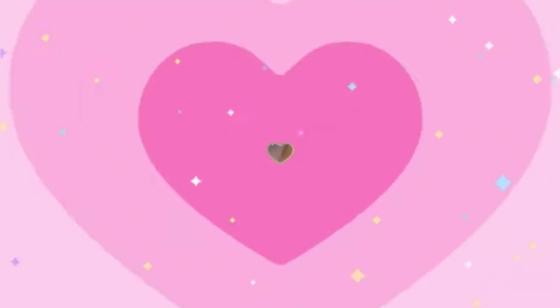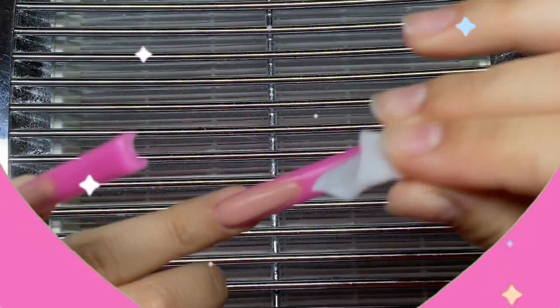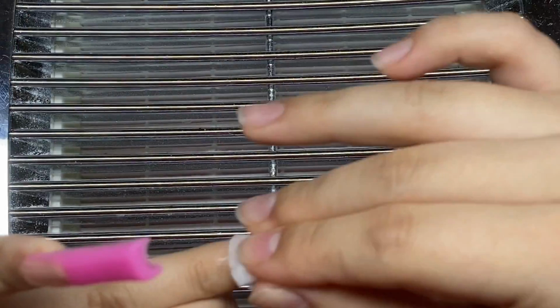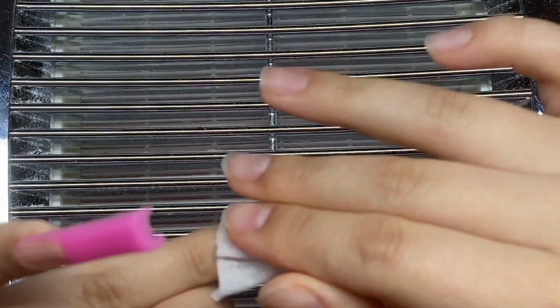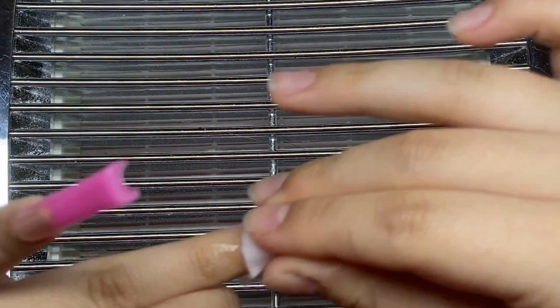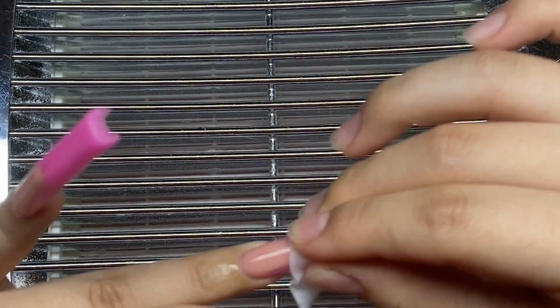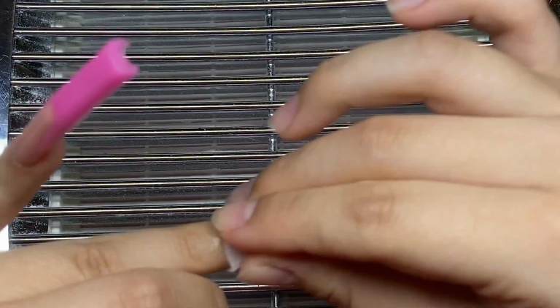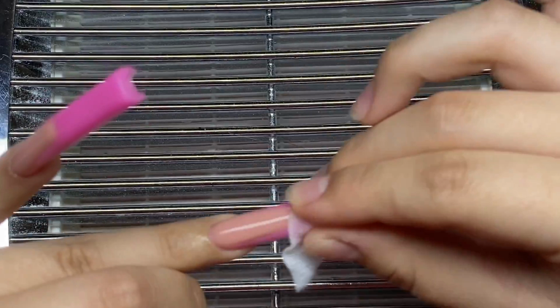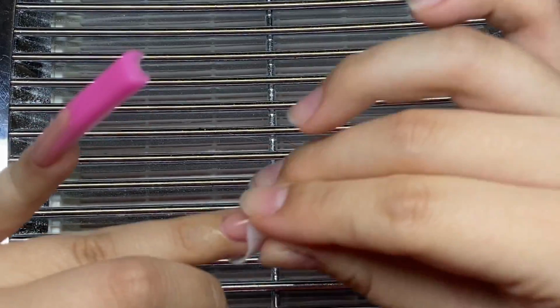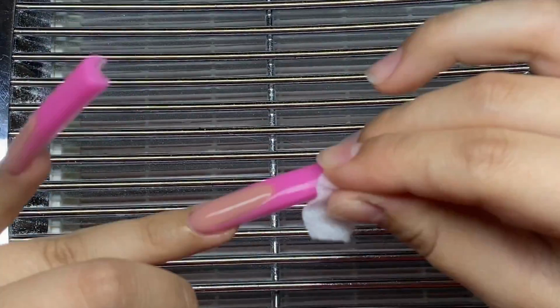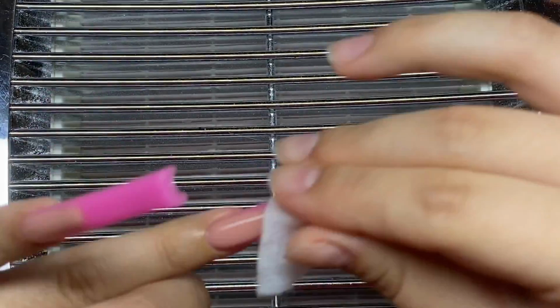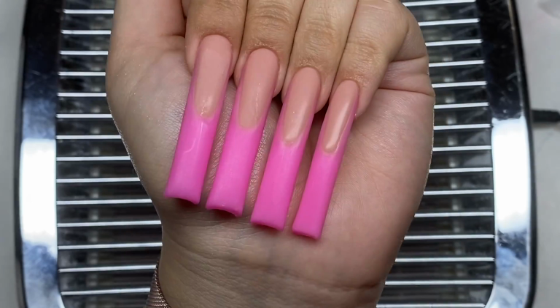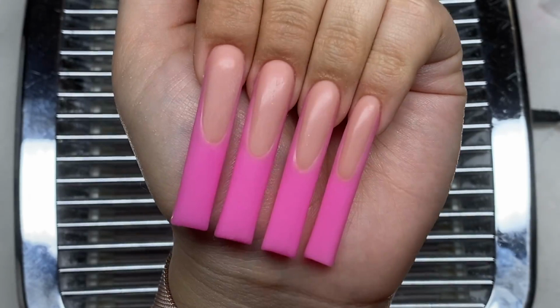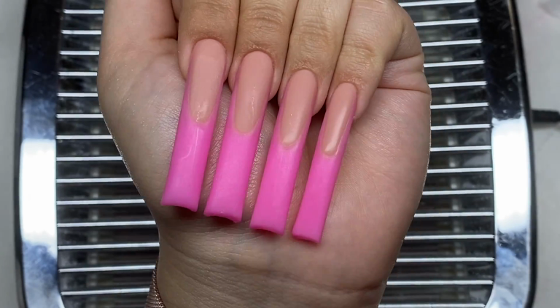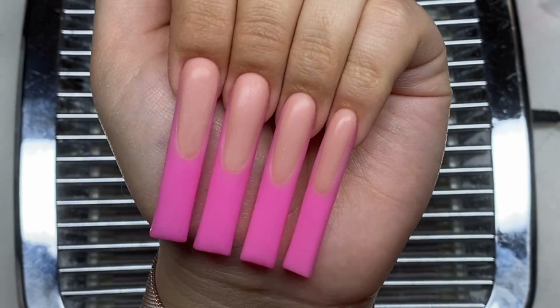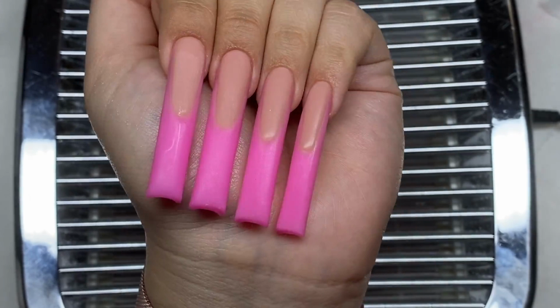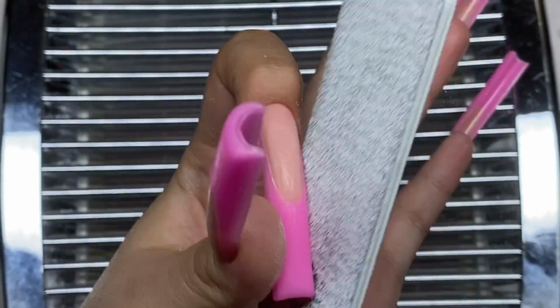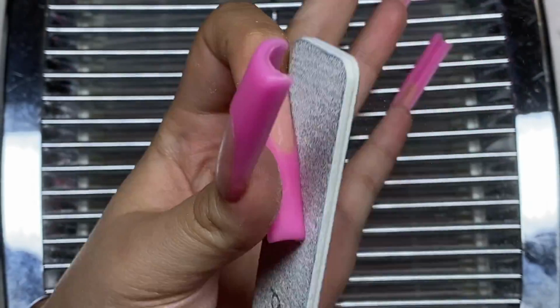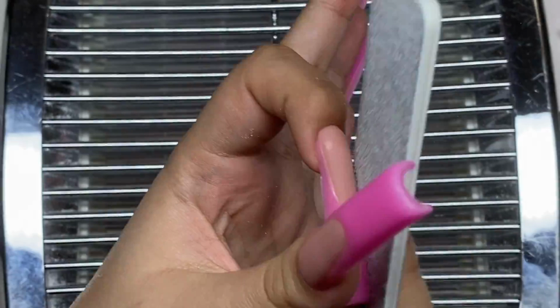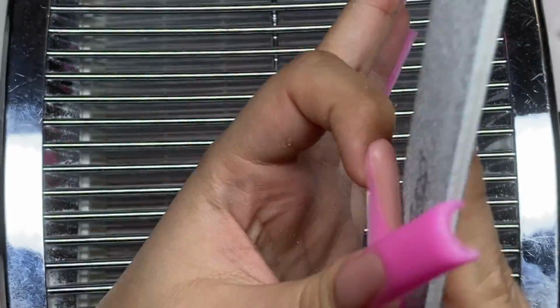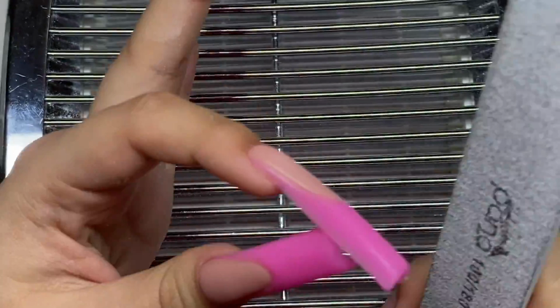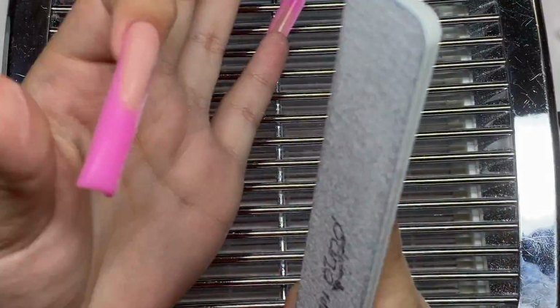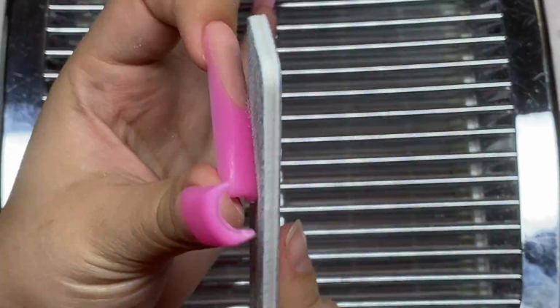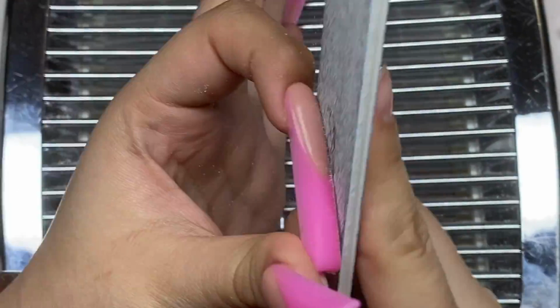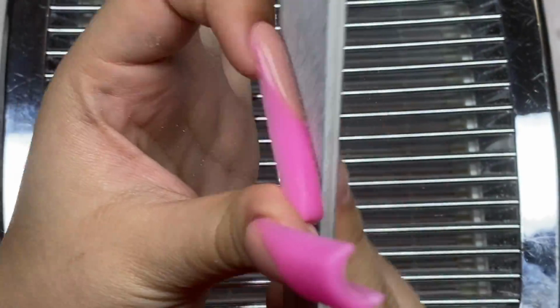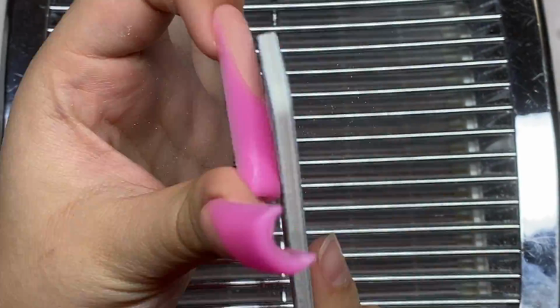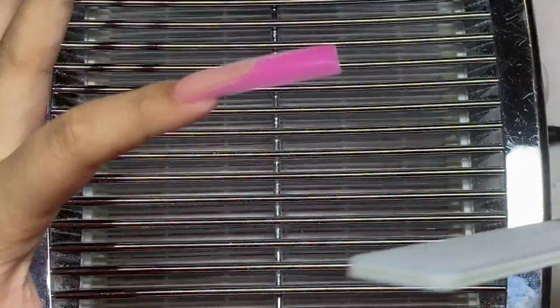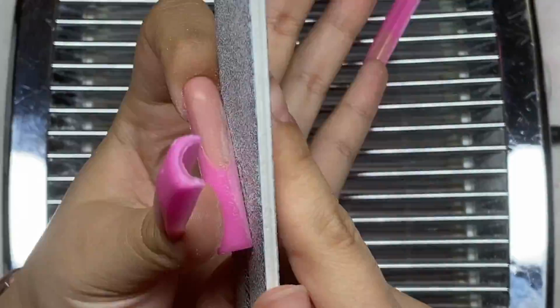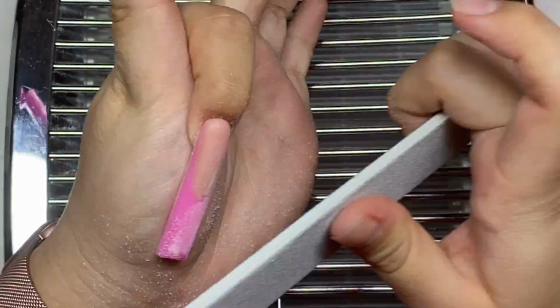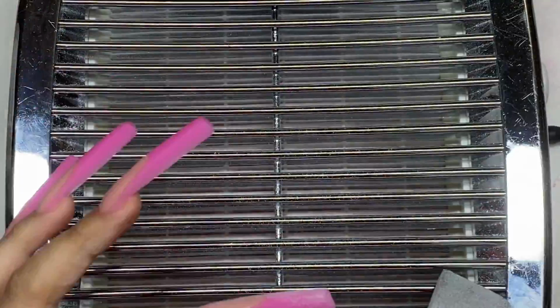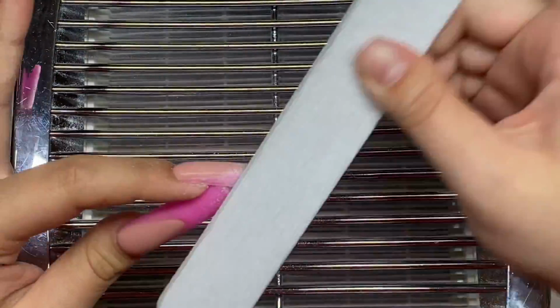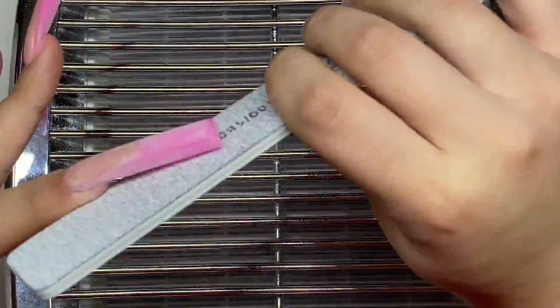After we're done with all the poly gel application, I'm just going to wipe off that sticky layer from the nails. Here's how they are looking. Now we're just going to get to reshaping — I'm going to be using my Macartos collector and a hand file, and we're just going to get reshaping.